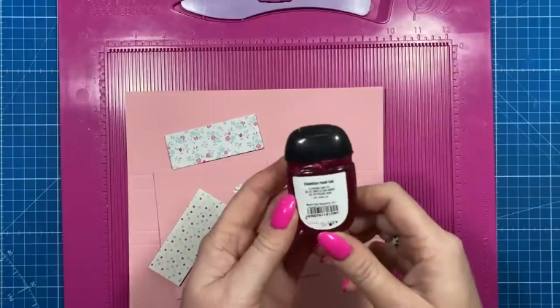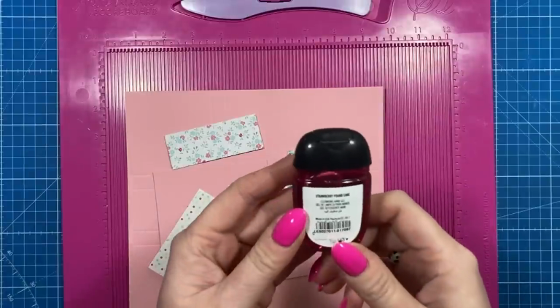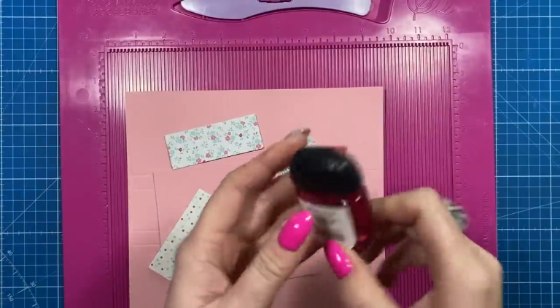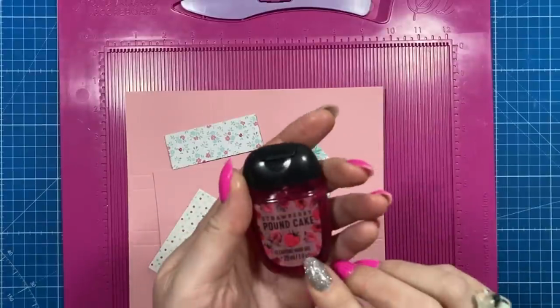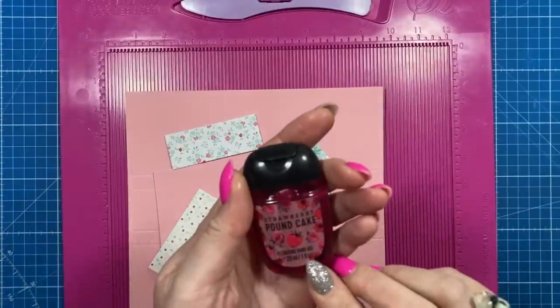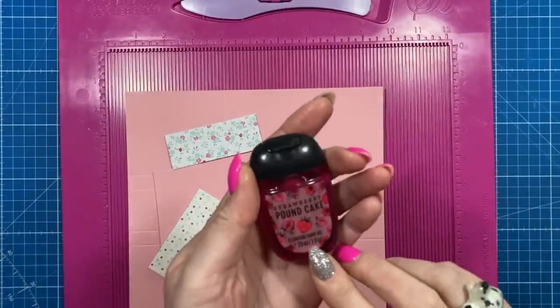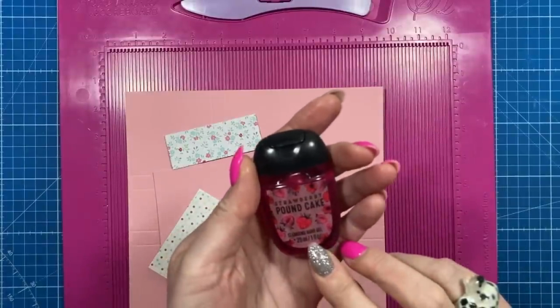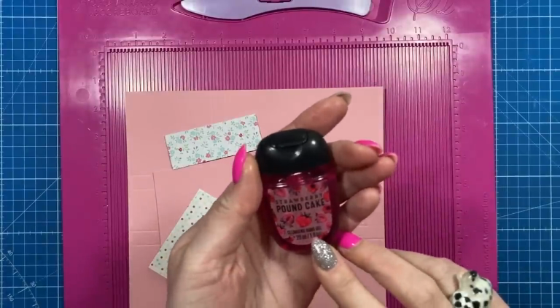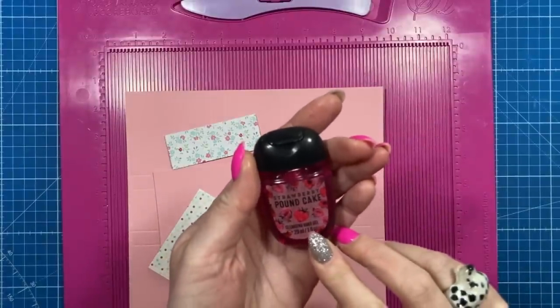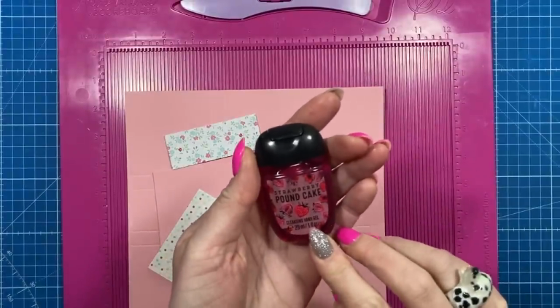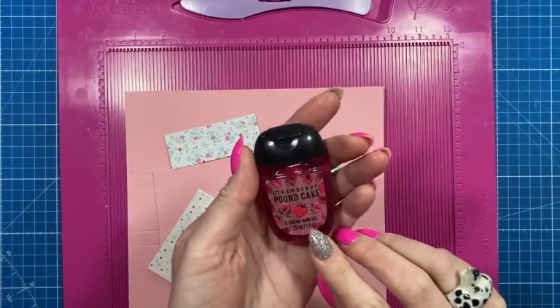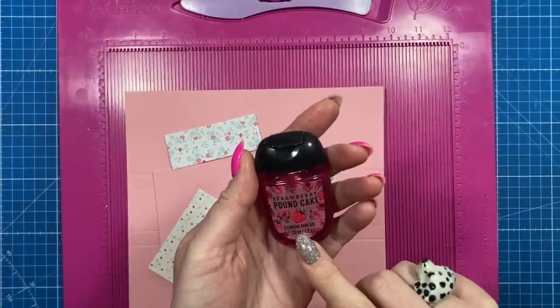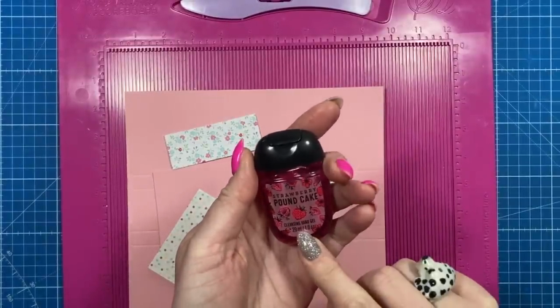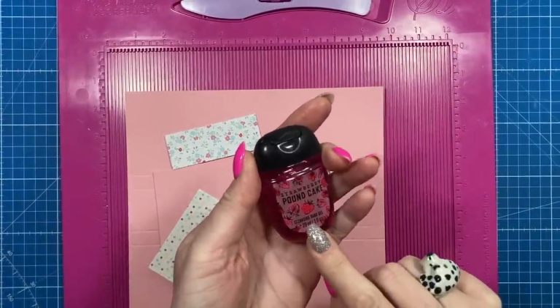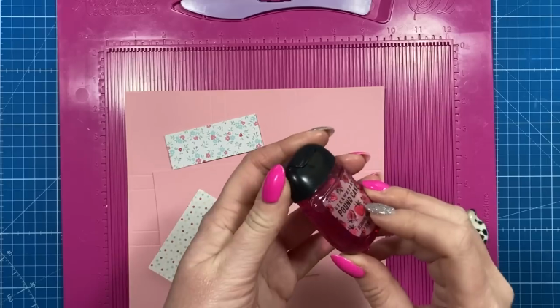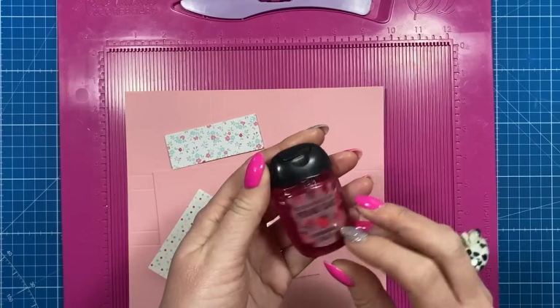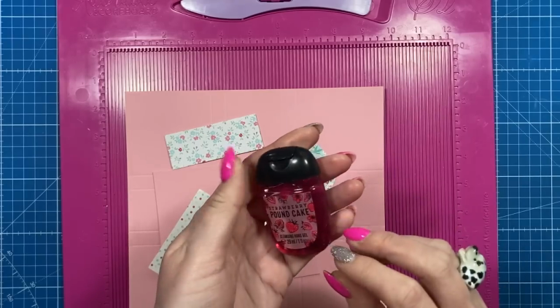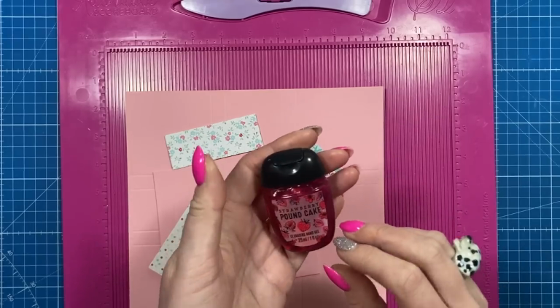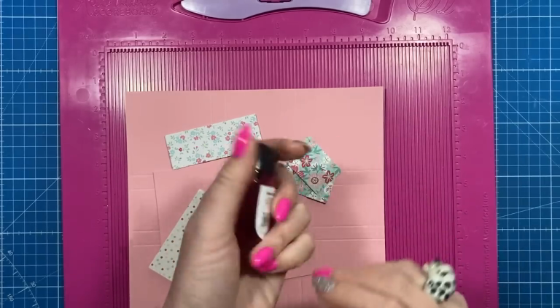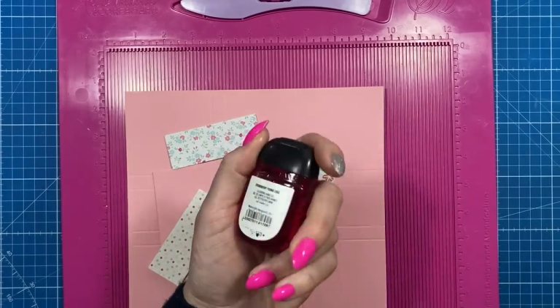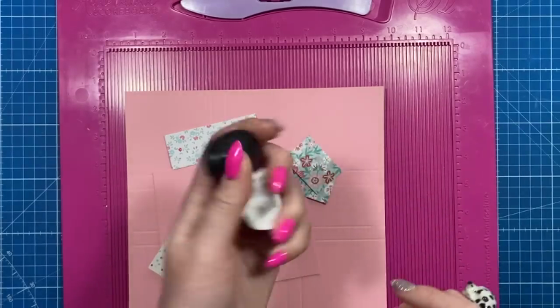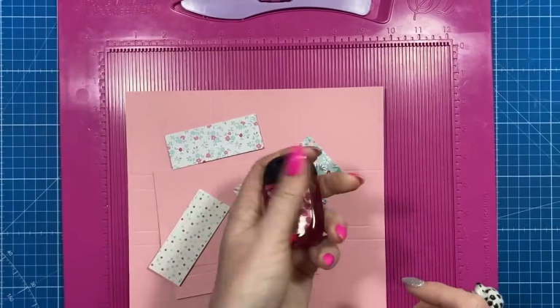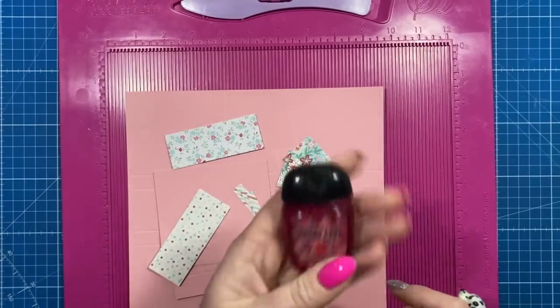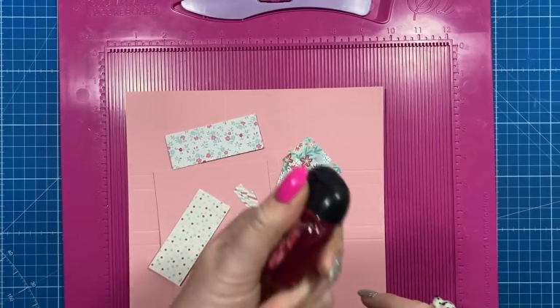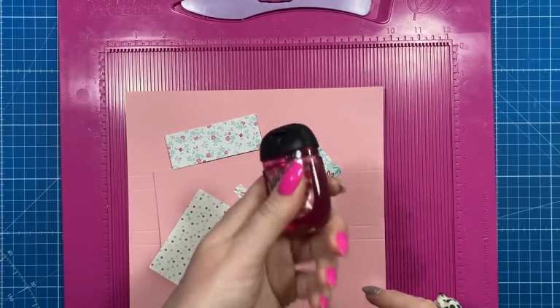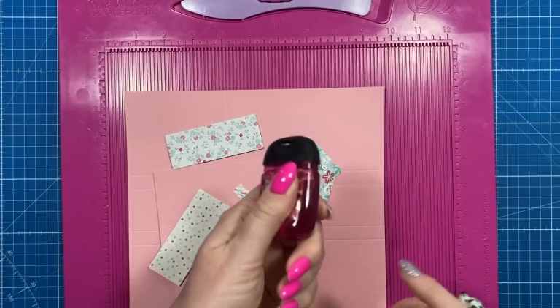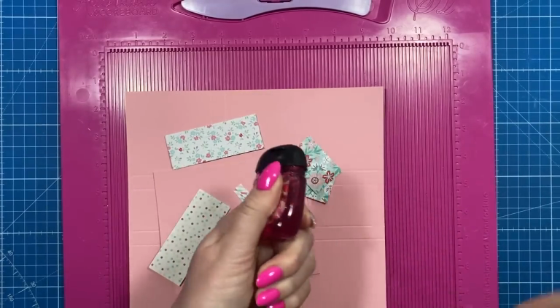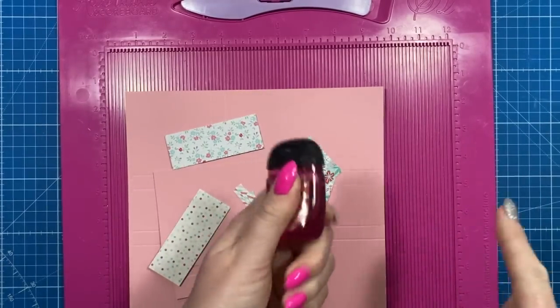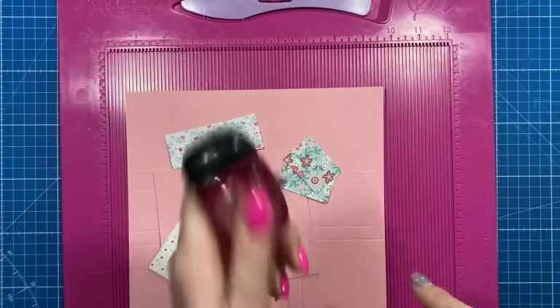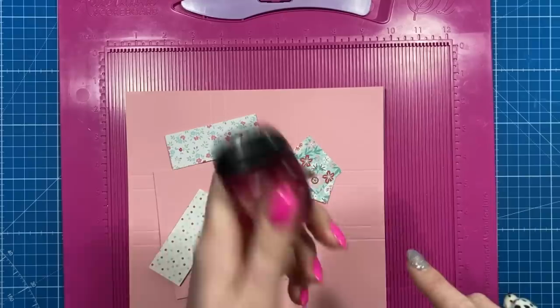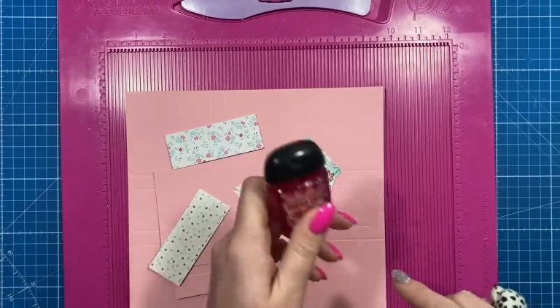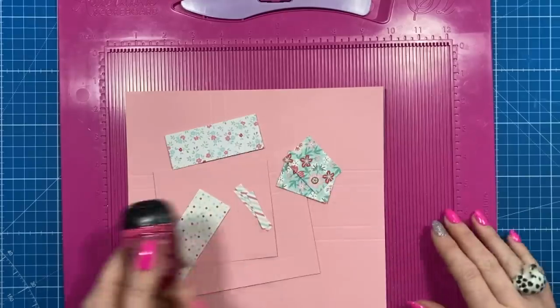This box will fit the 29ml, which is the one fluid ounce hand gel — this one is from Bath and Body Works. This was £2 in Next and I got it a few days ago, so by the time this video goes out it'll be about a week and a half.